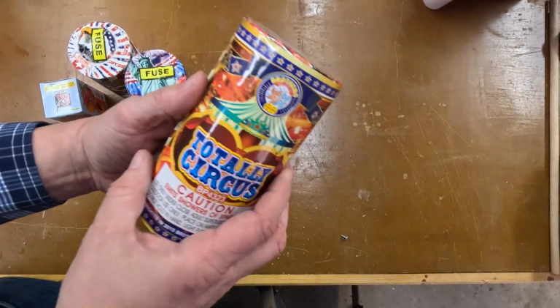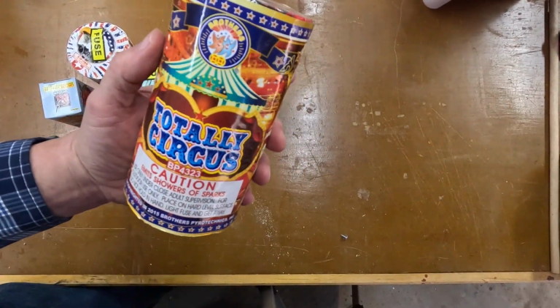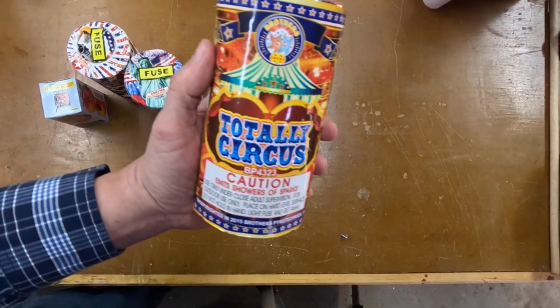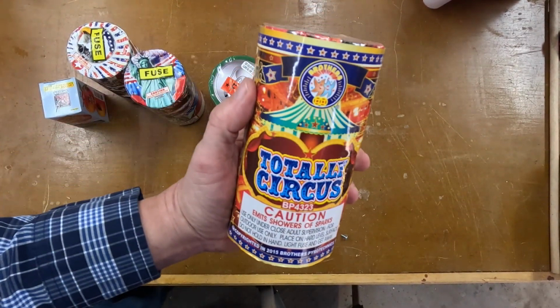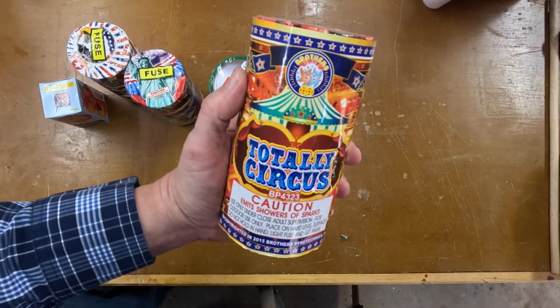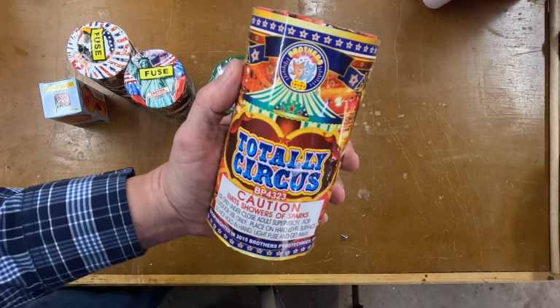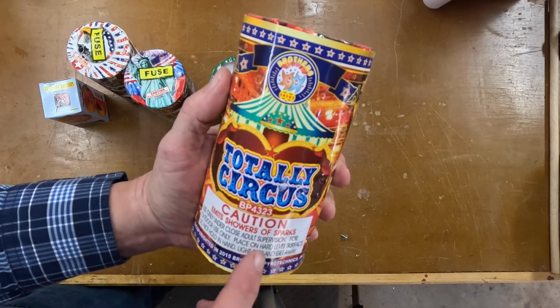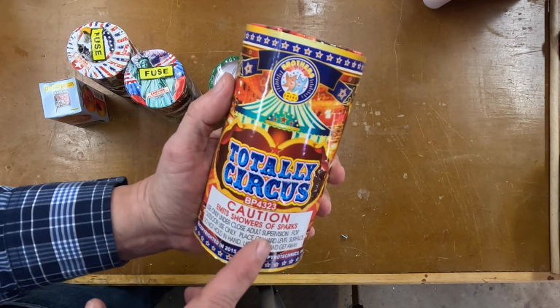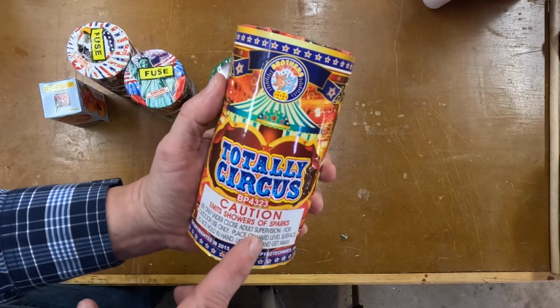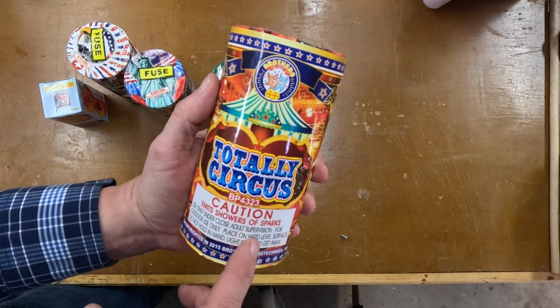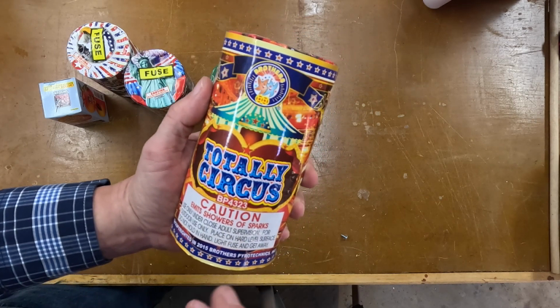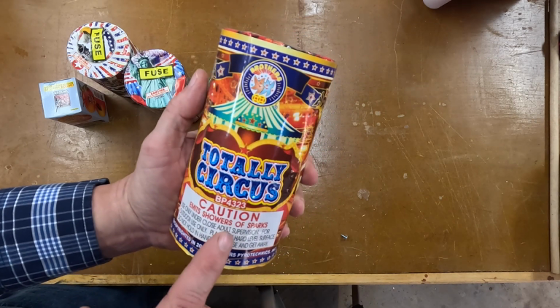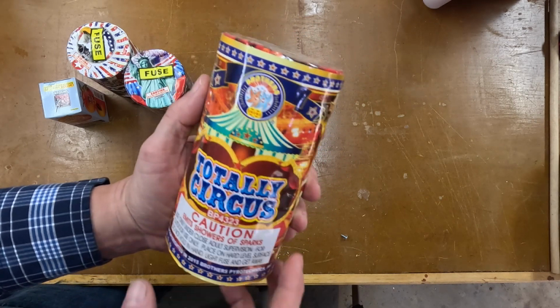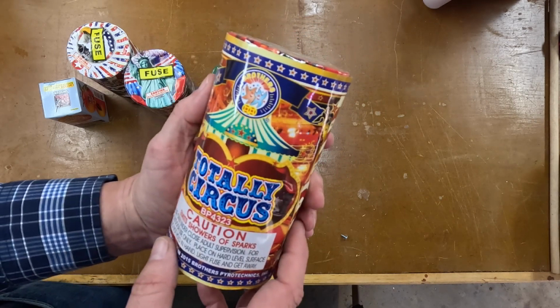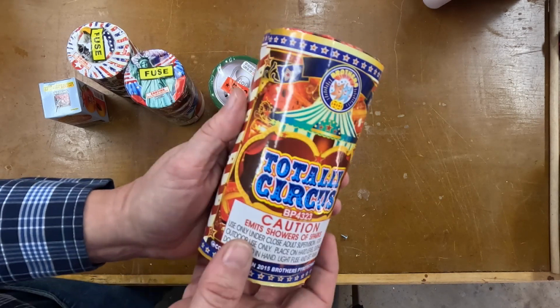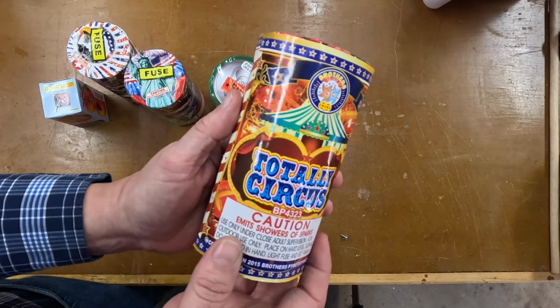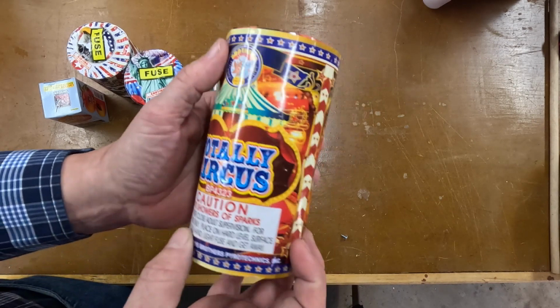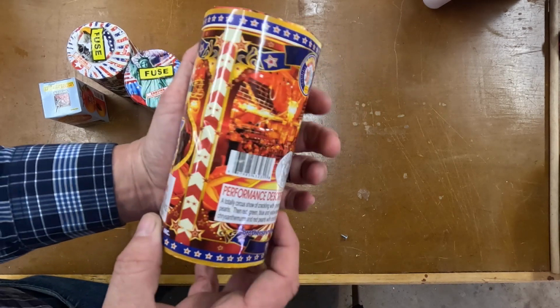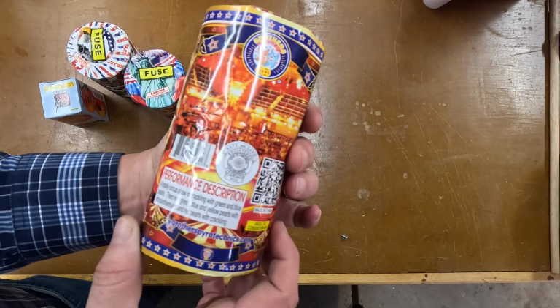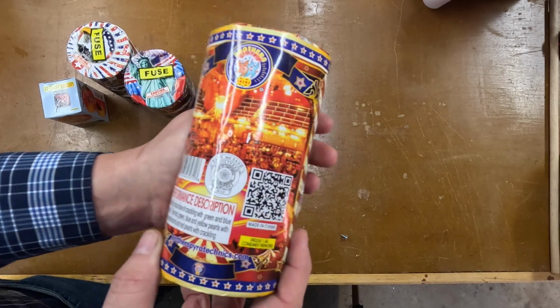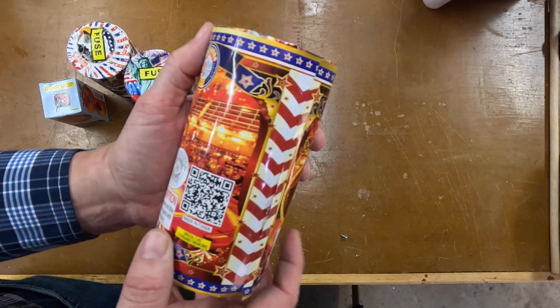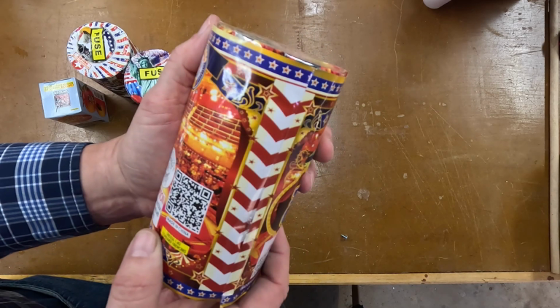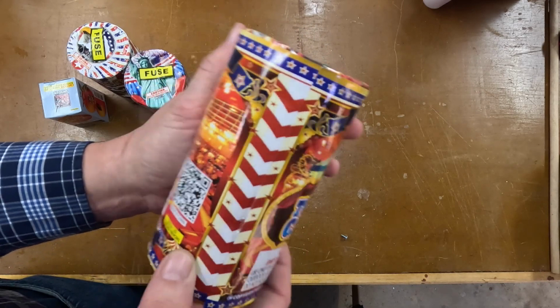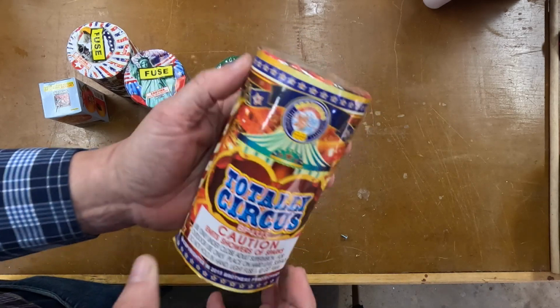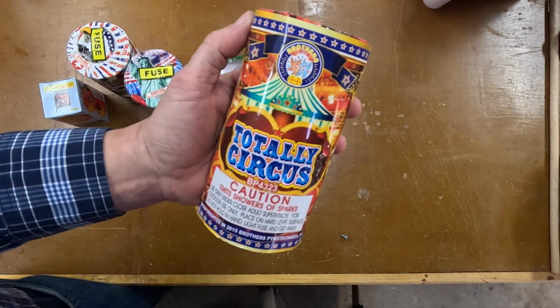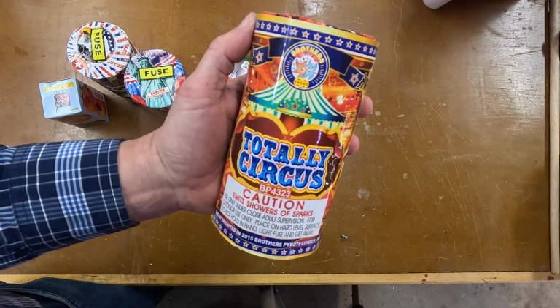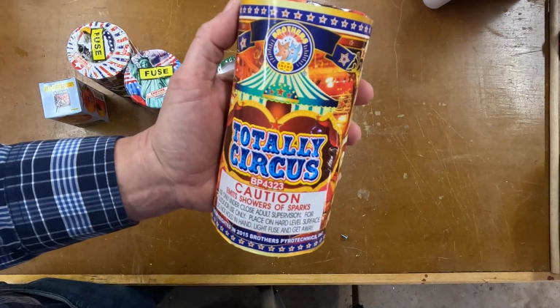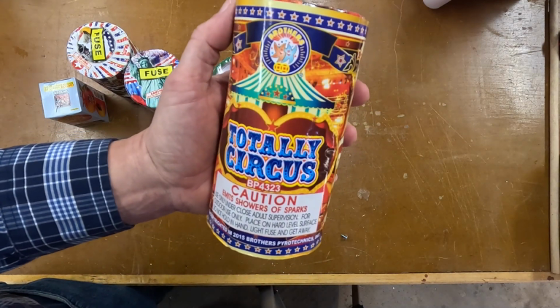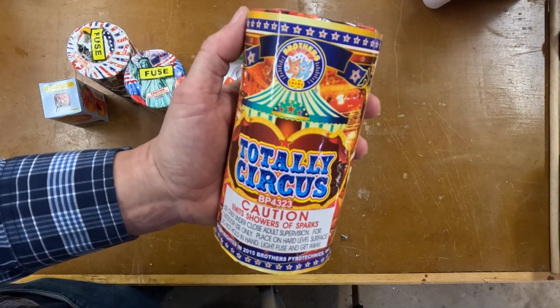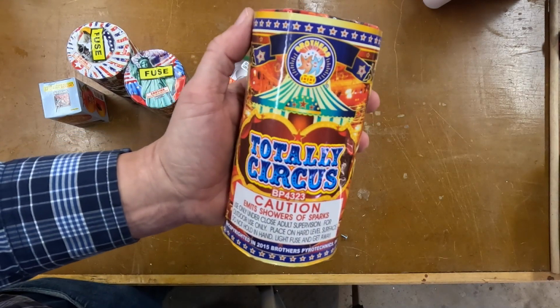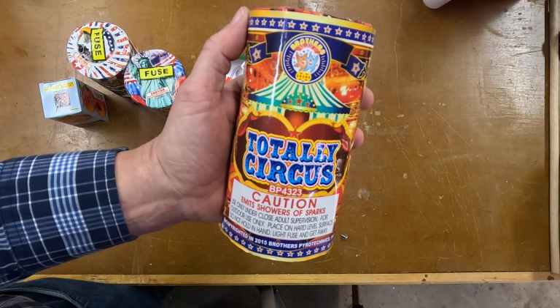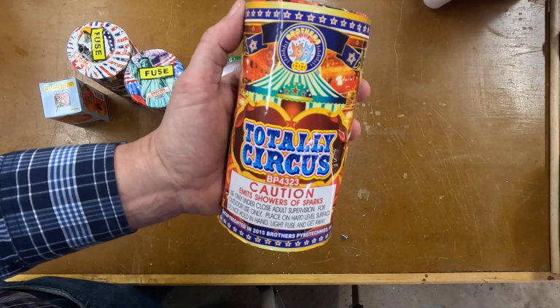And then I picked up Brothers Totally Circus. Never did this fountain either. It was a nice price — I am looking forward to seeing it. So let's take these outside, light them off, and see how they look.